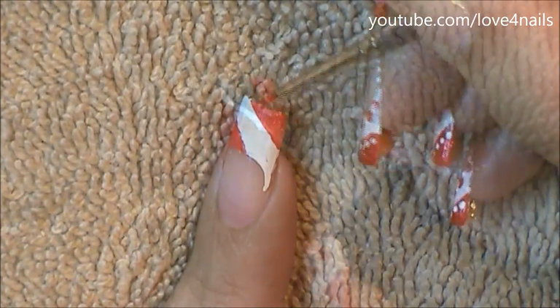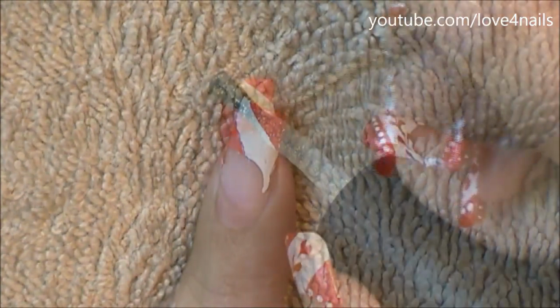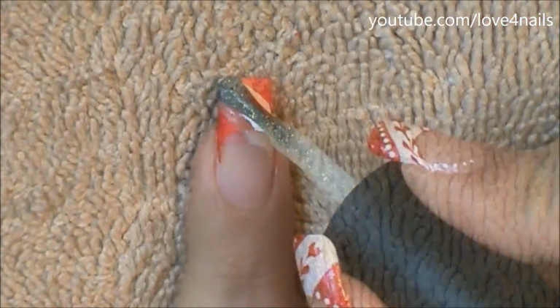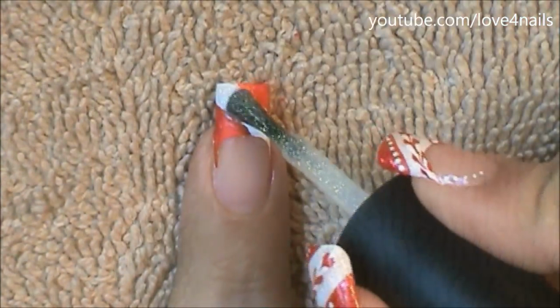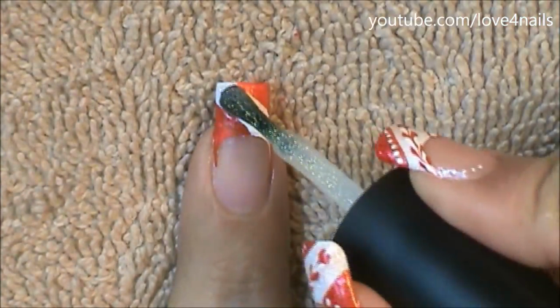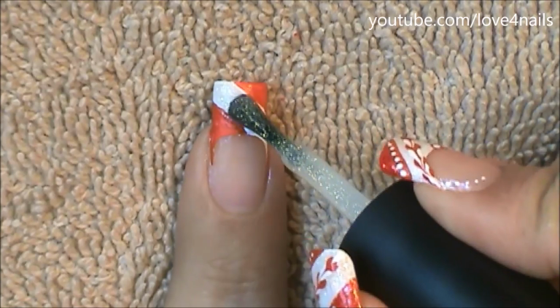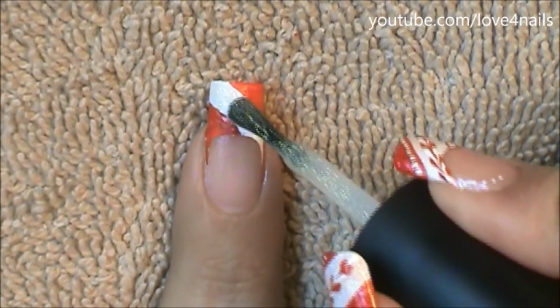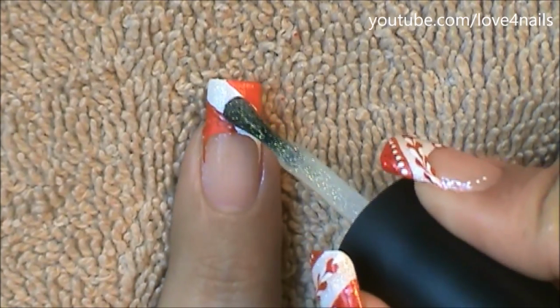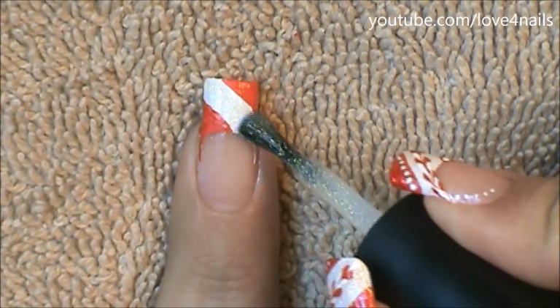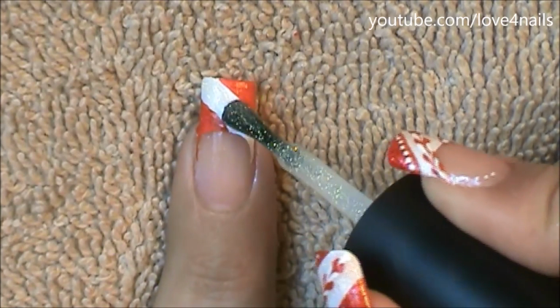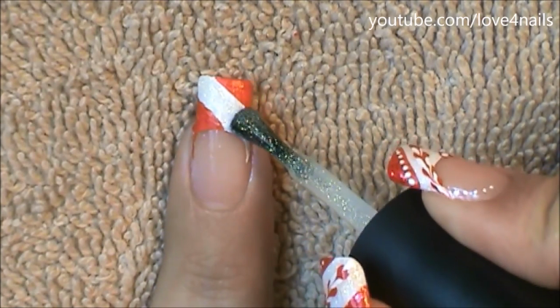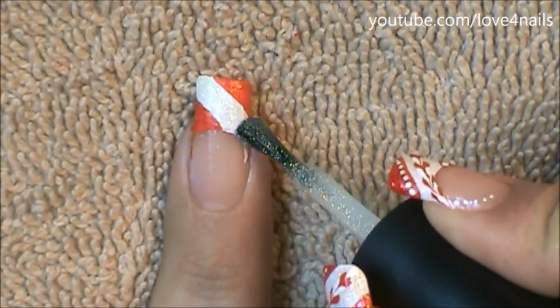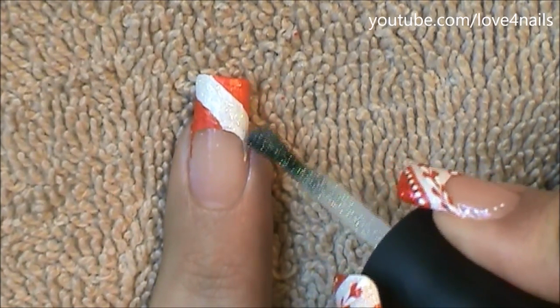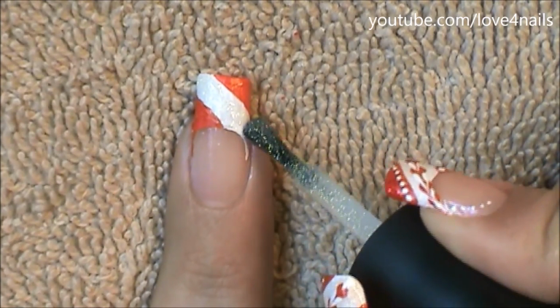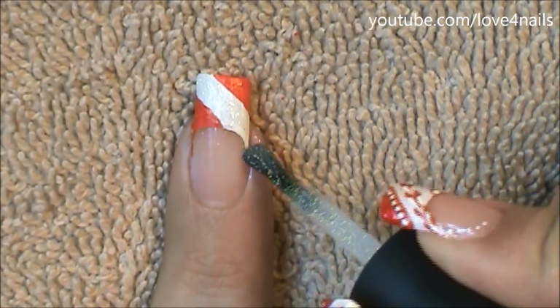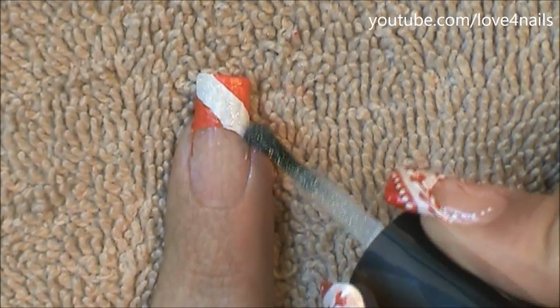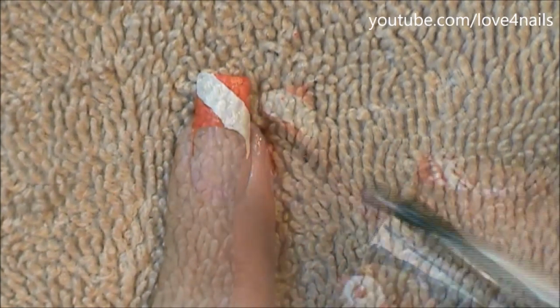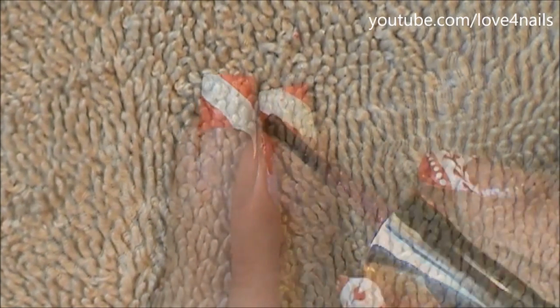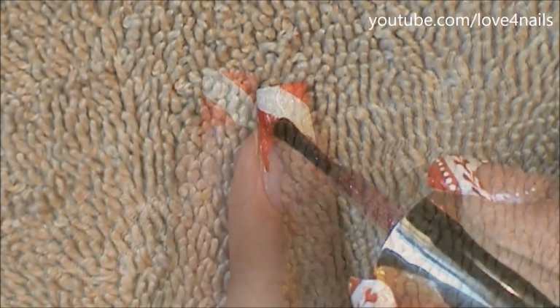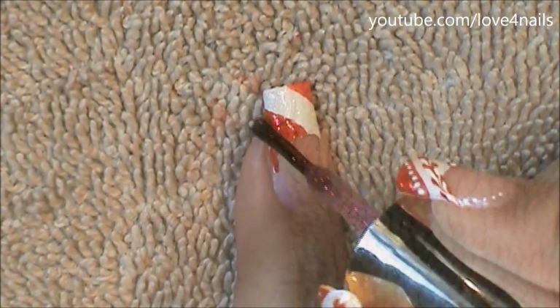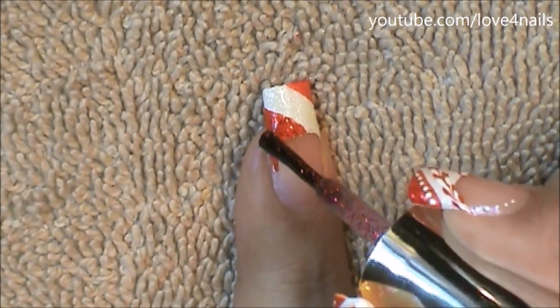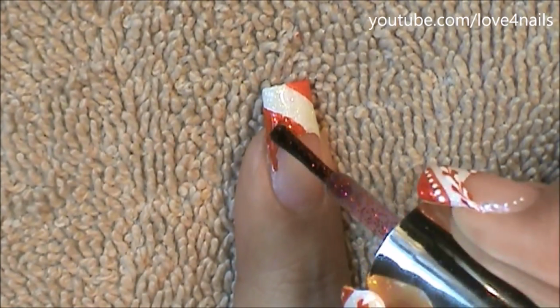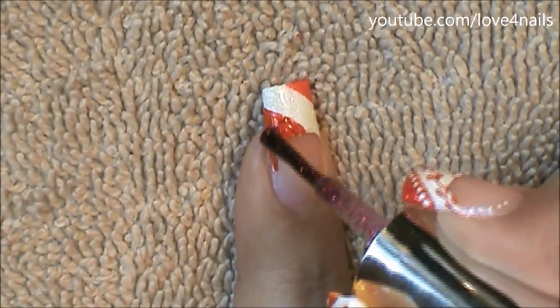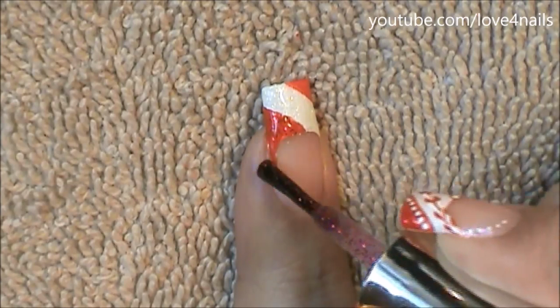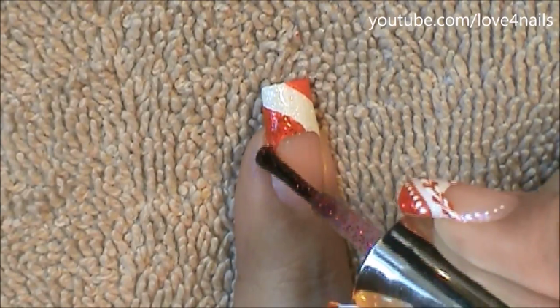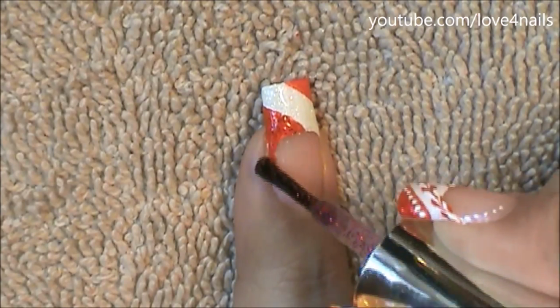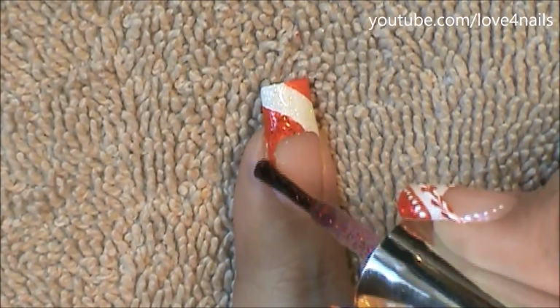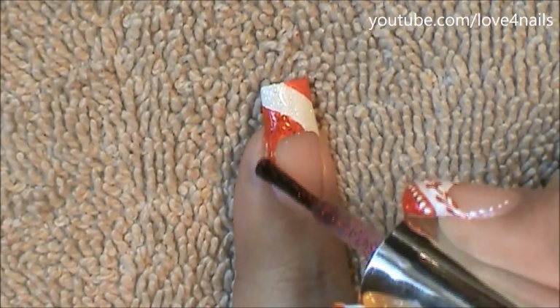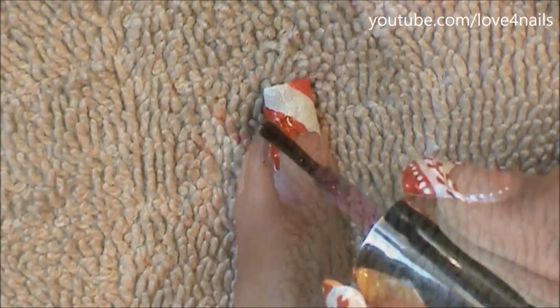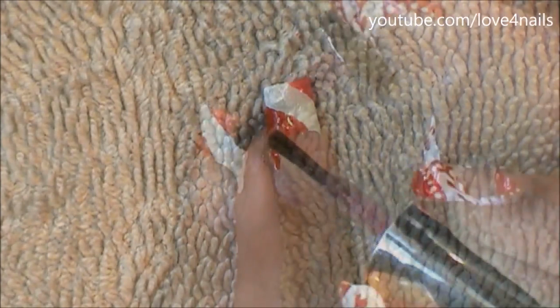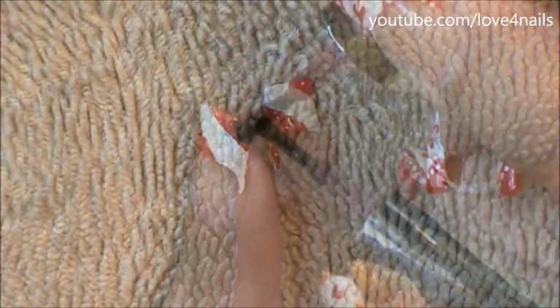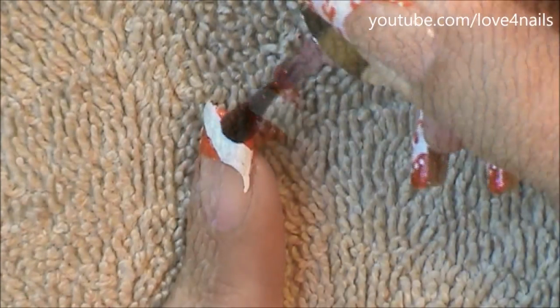In the center where I left the color white exposed I'm just adding a clear glitter polish. And over the red areas I'm adding a red glitter polish.